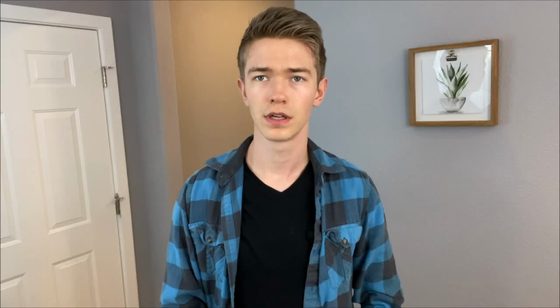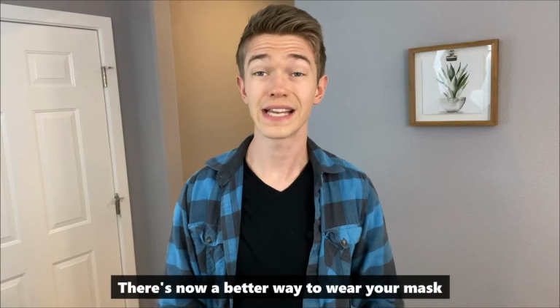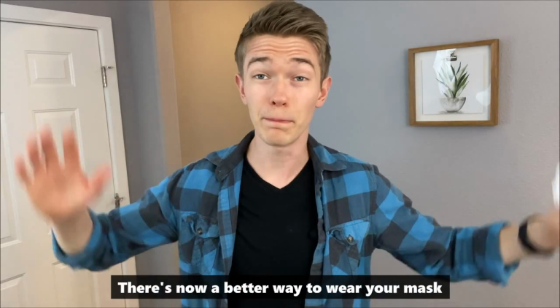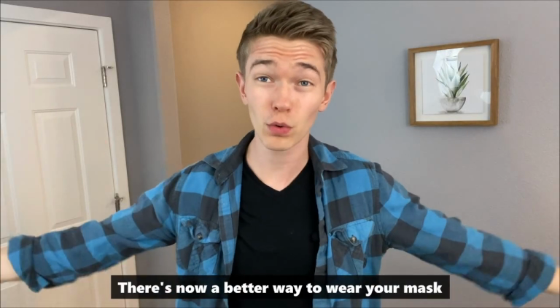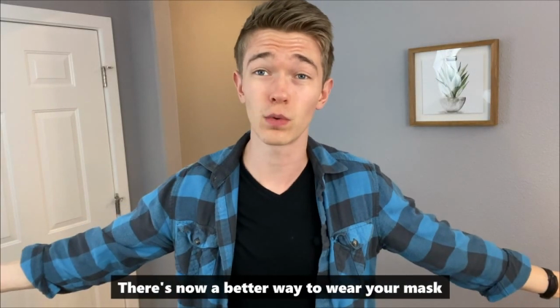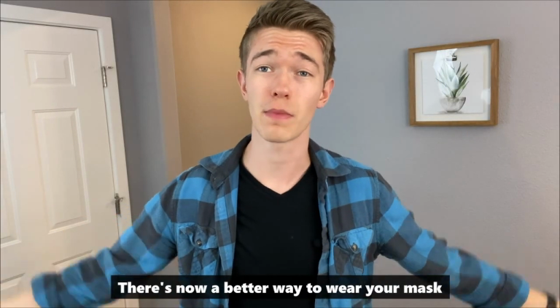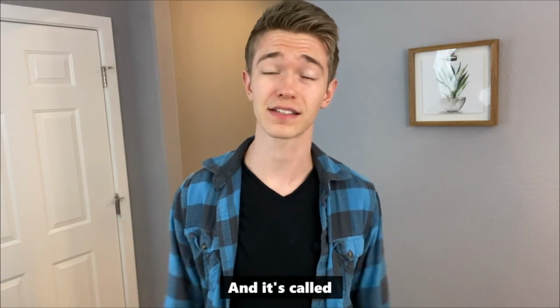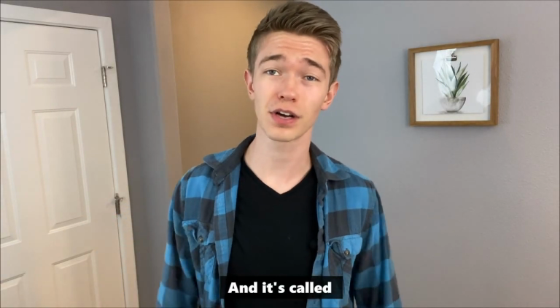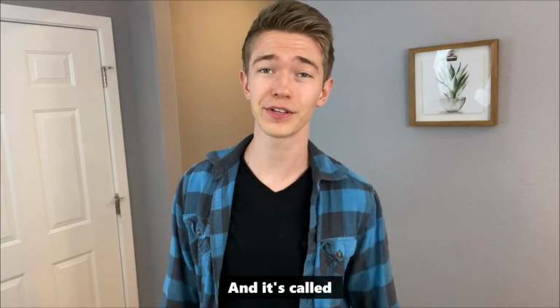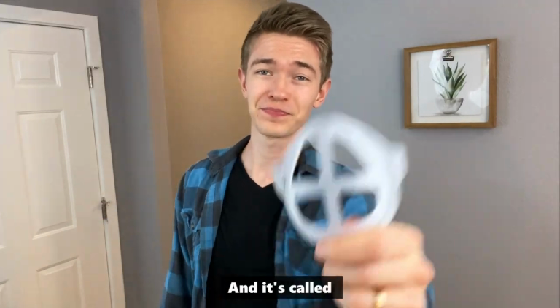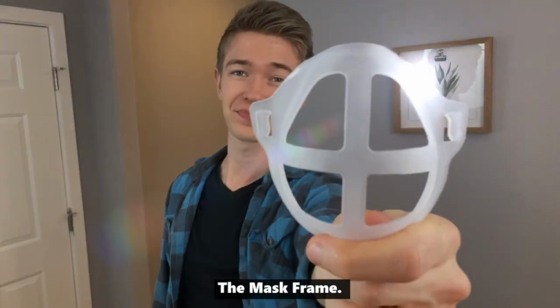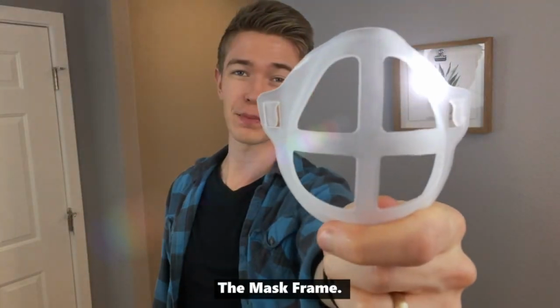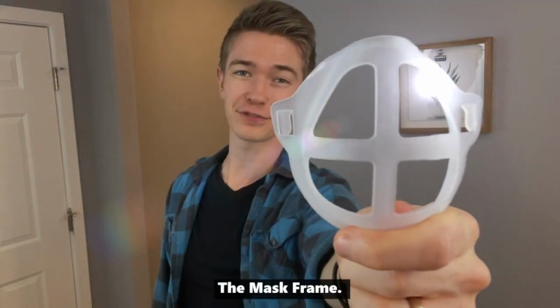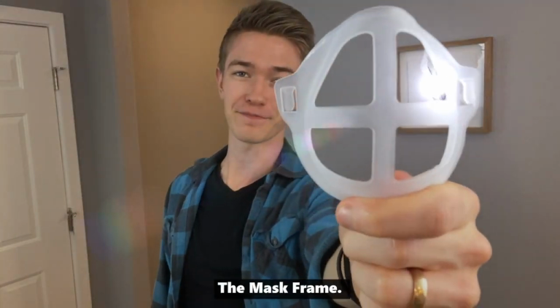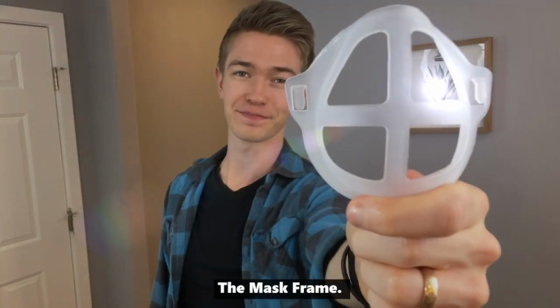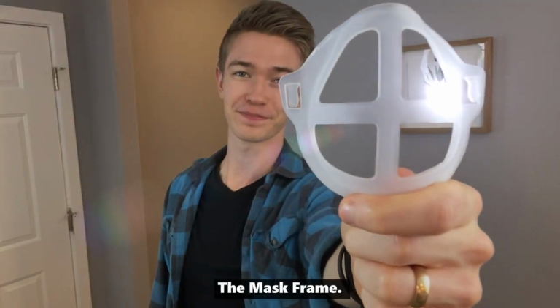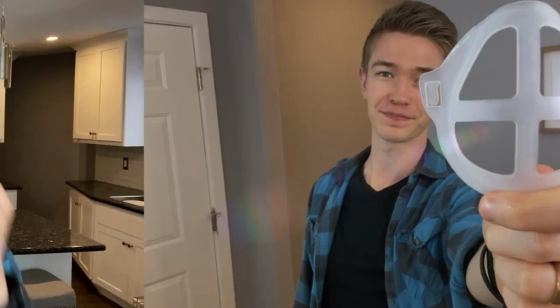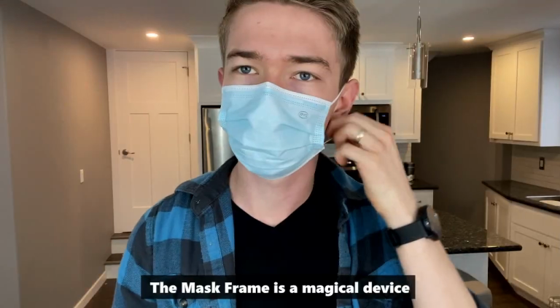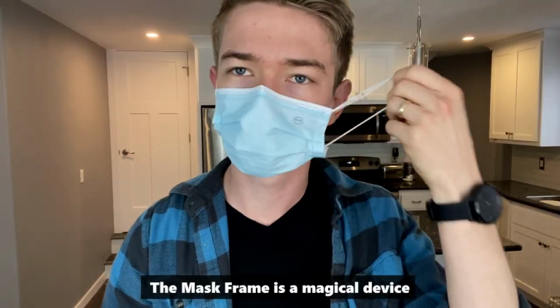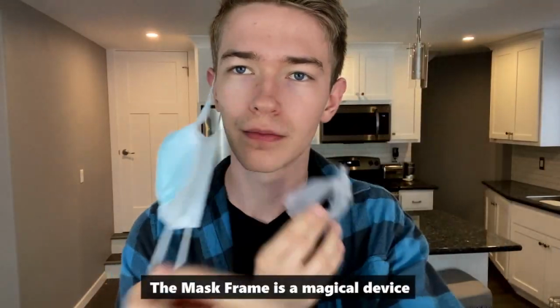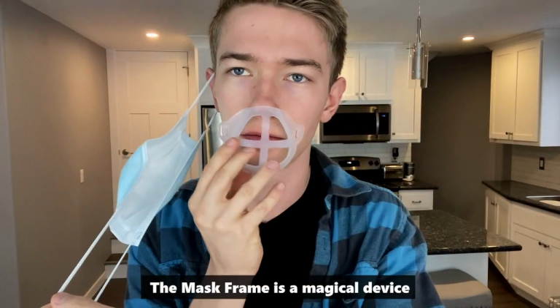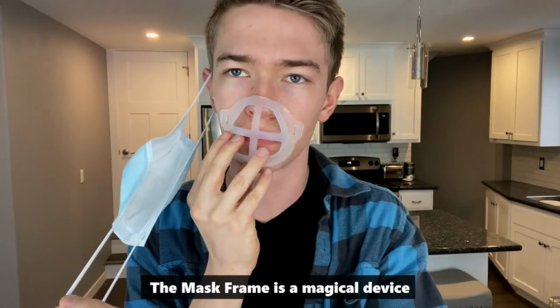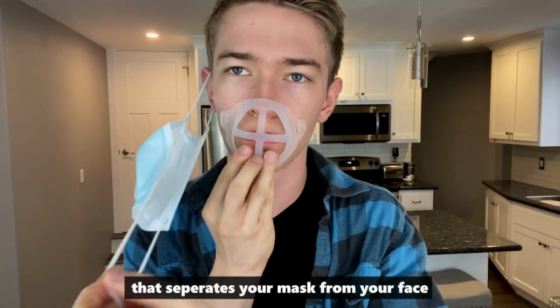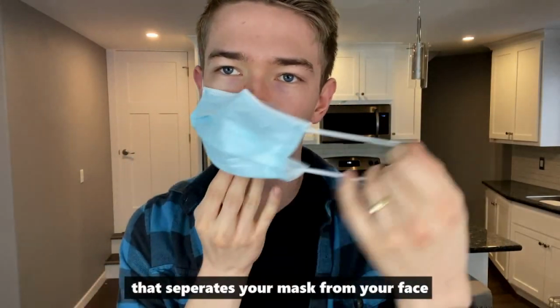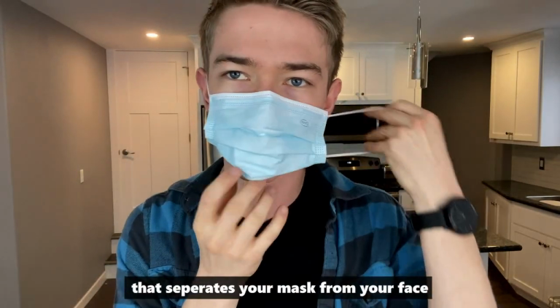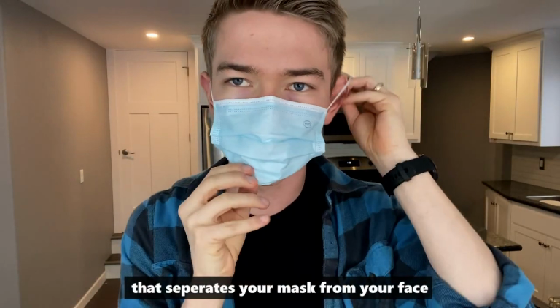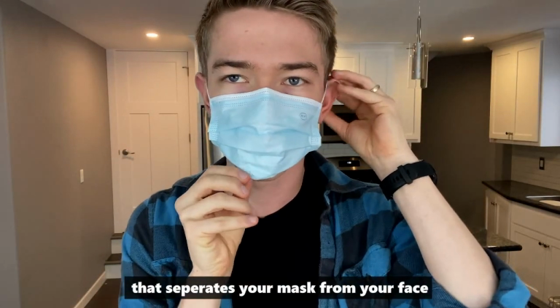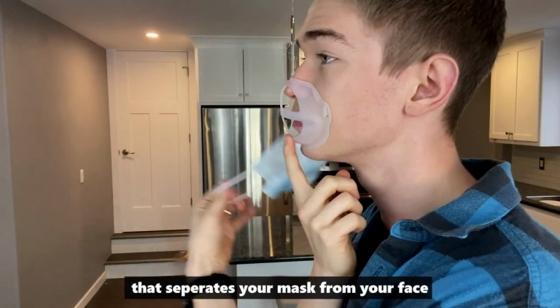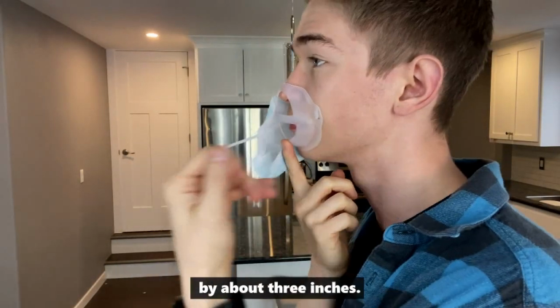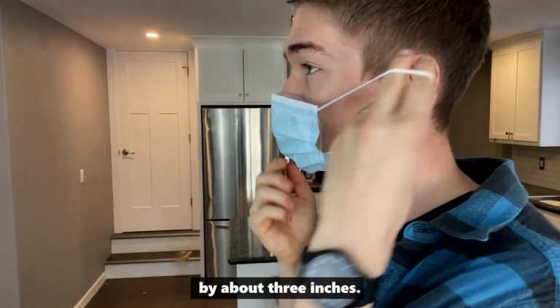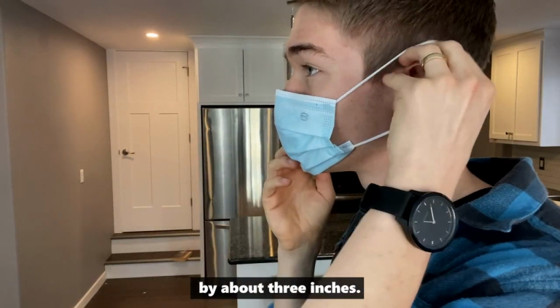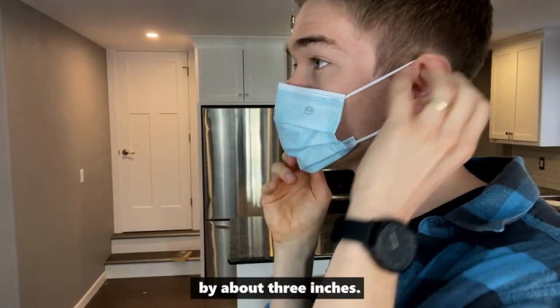There's now a better way to wear your mask and it's called the mask frame. The mask frame is a magical device that separates your mask from your face by about three inches.